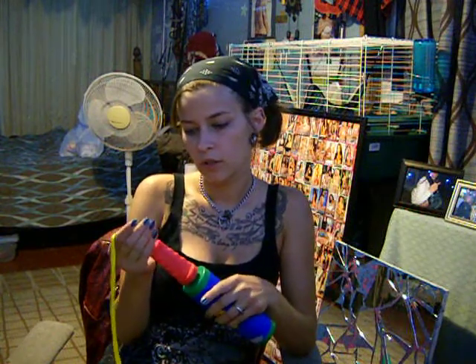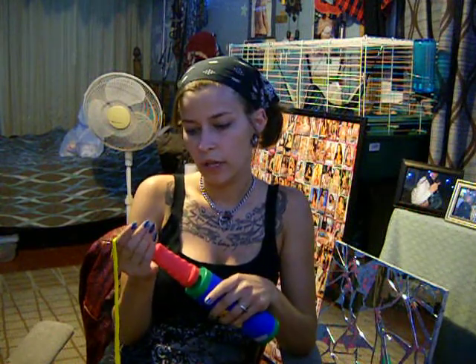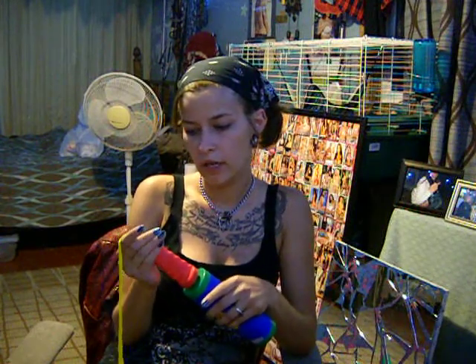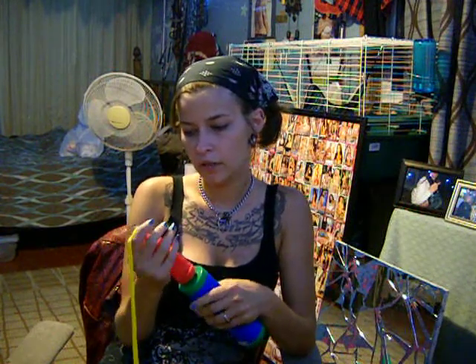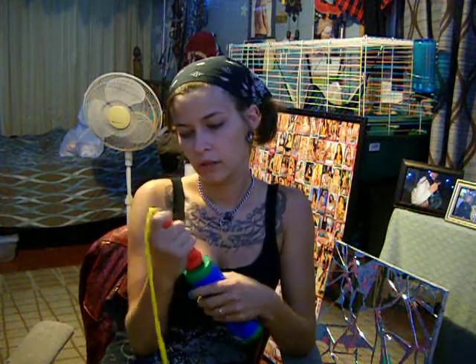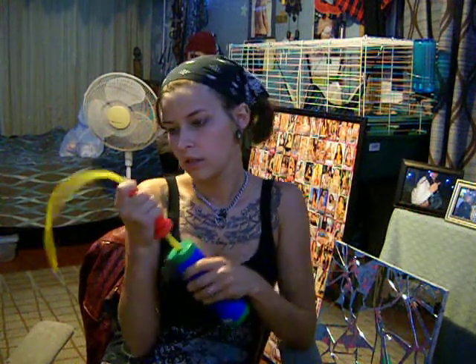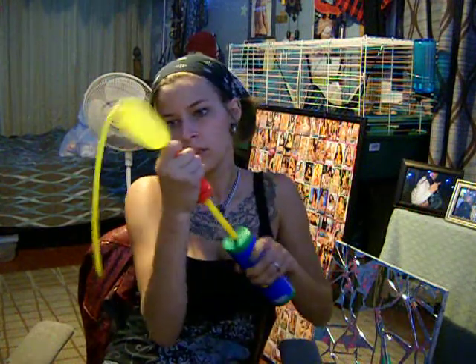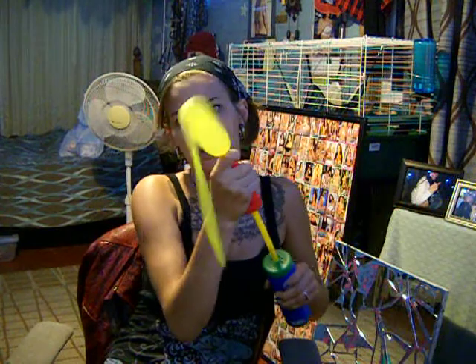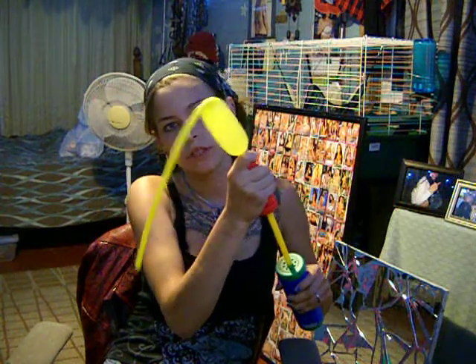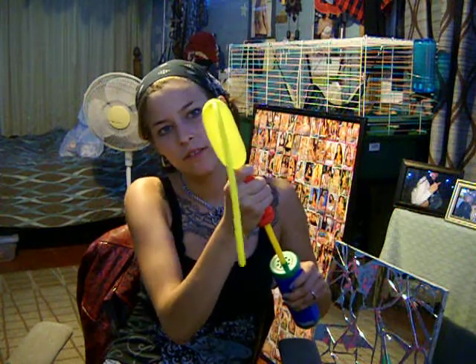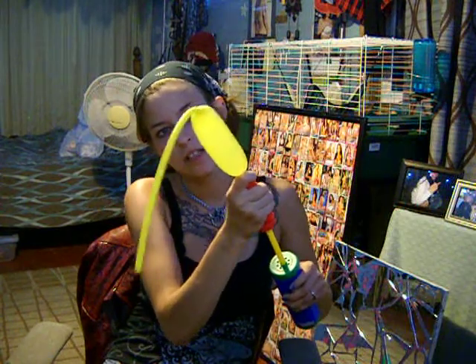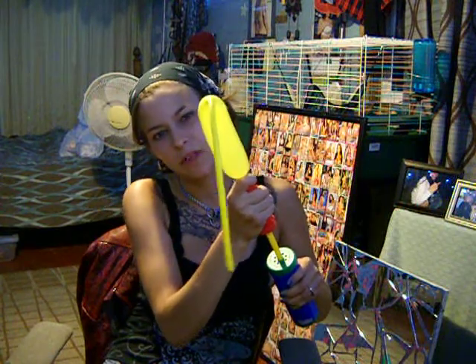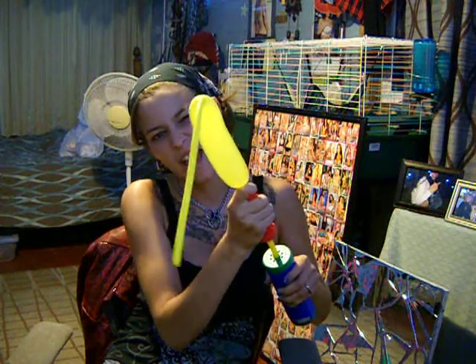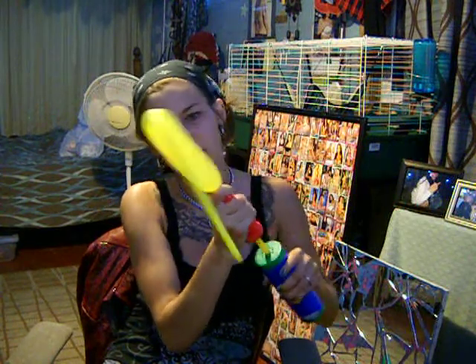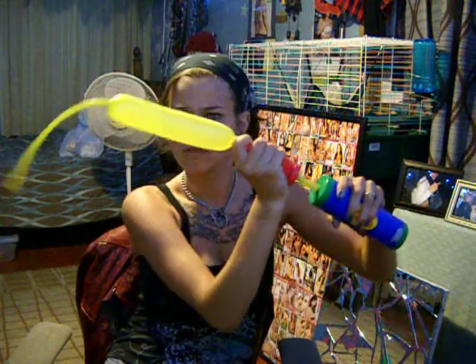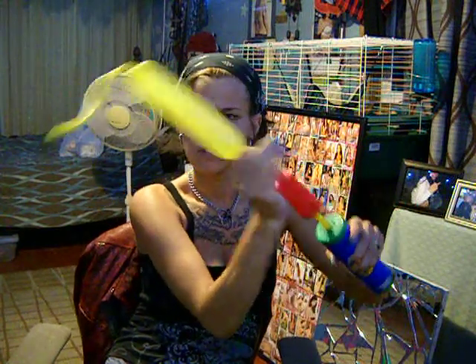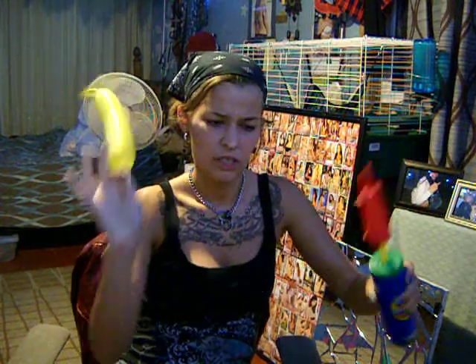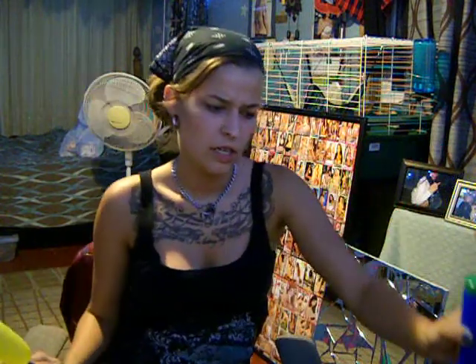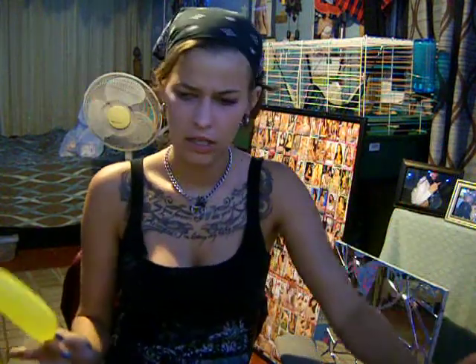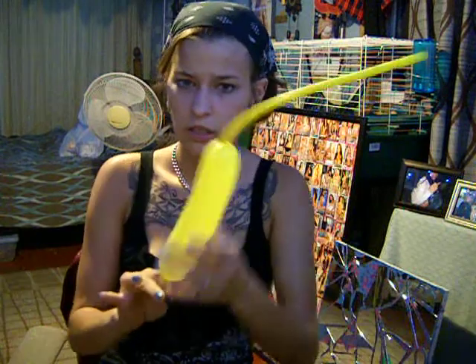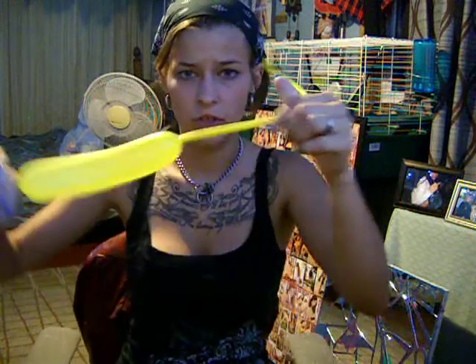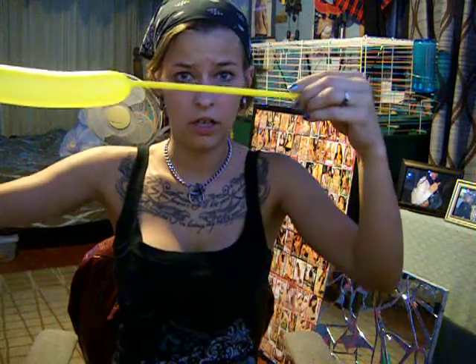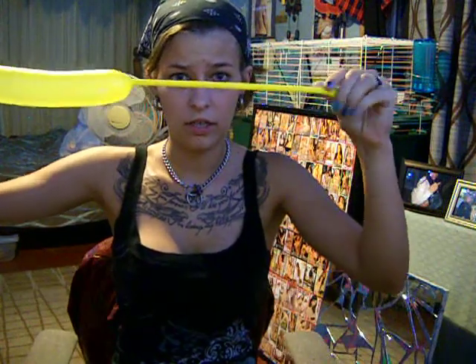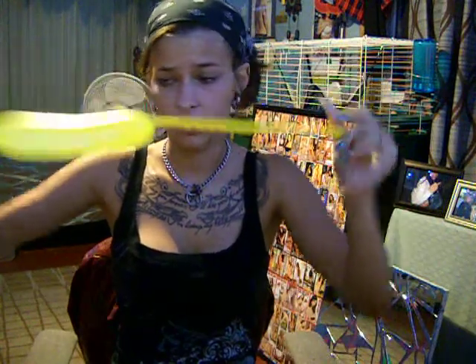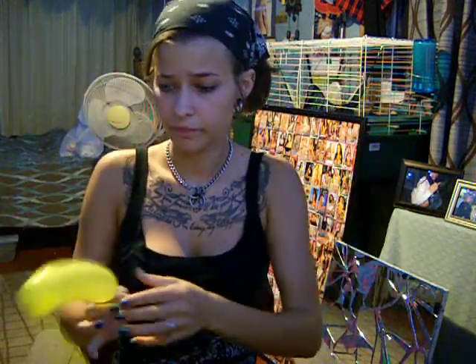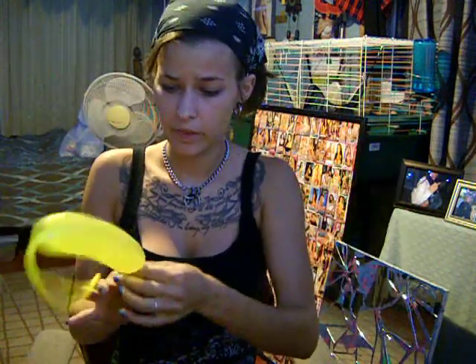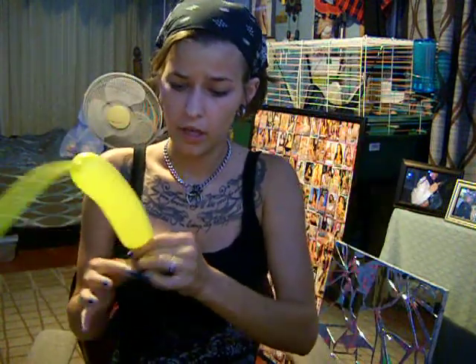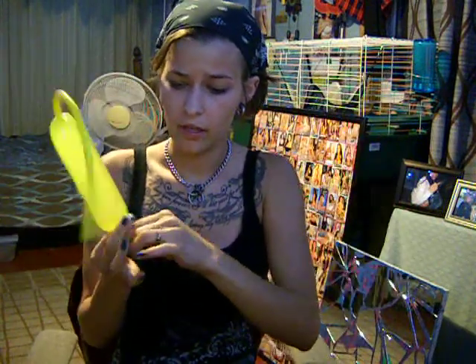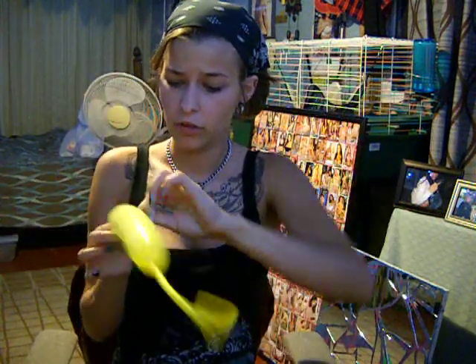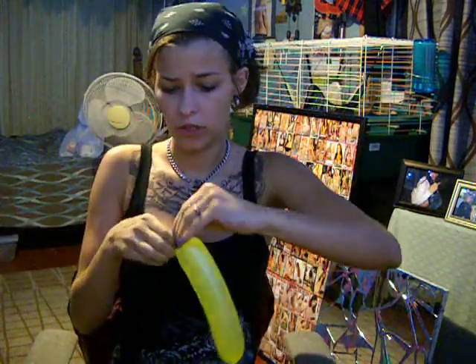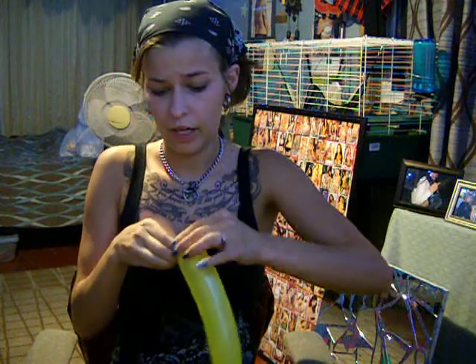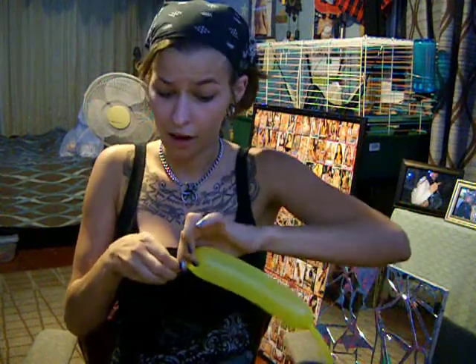You can only fill it up about half. So you've got a long tail. And then you are going to want to tie it off.